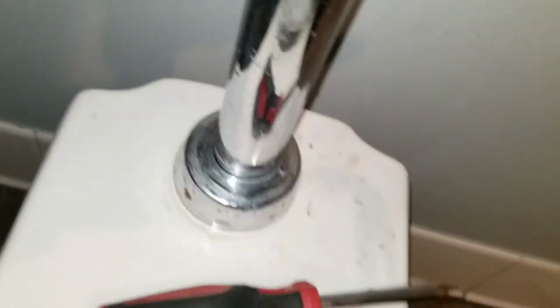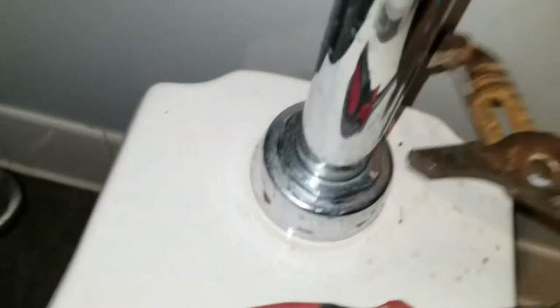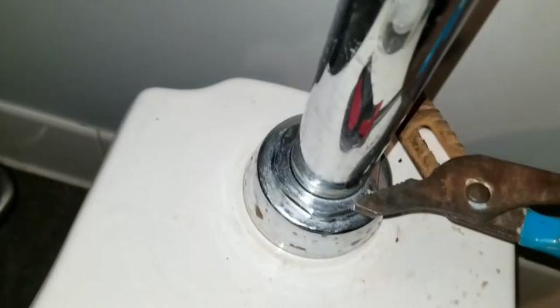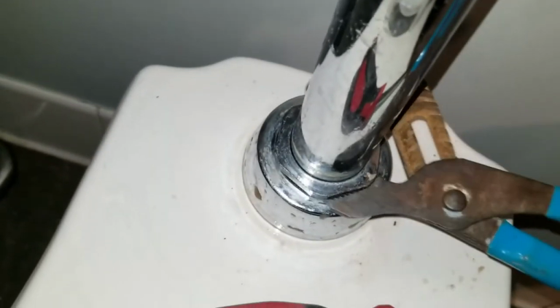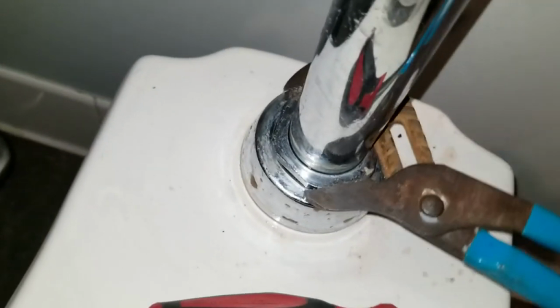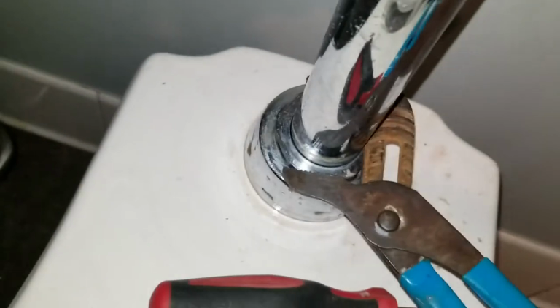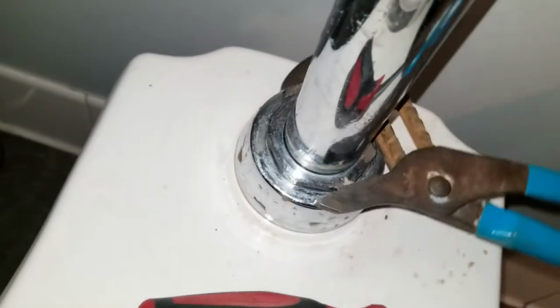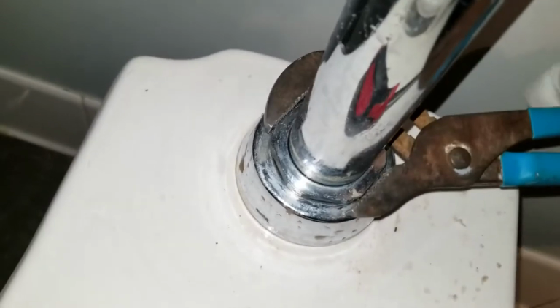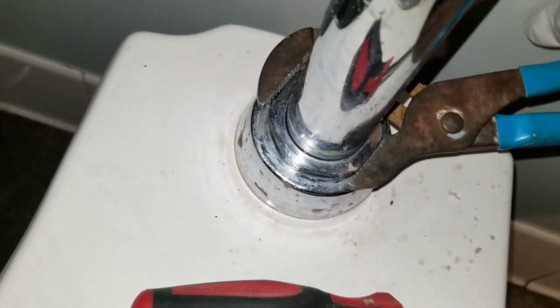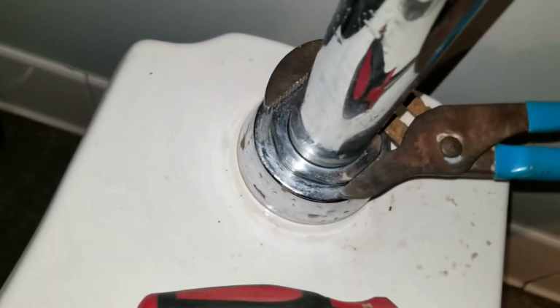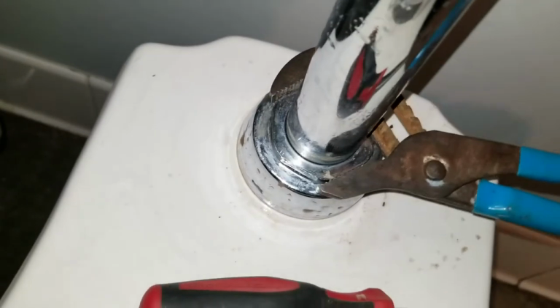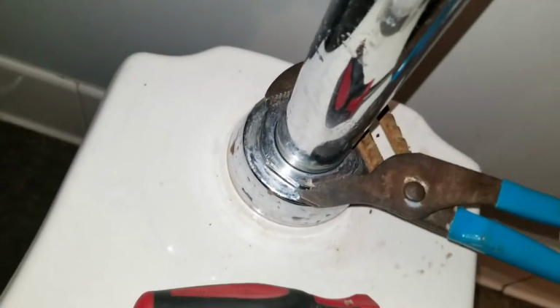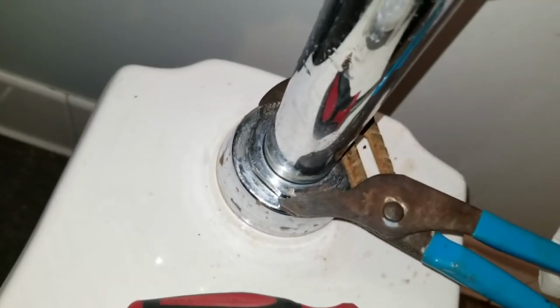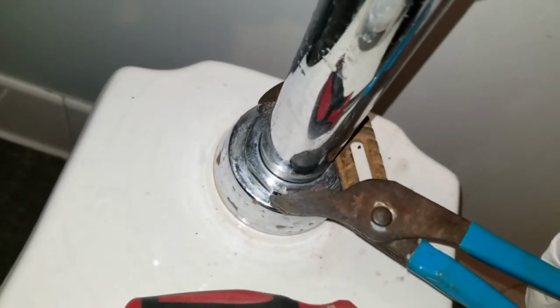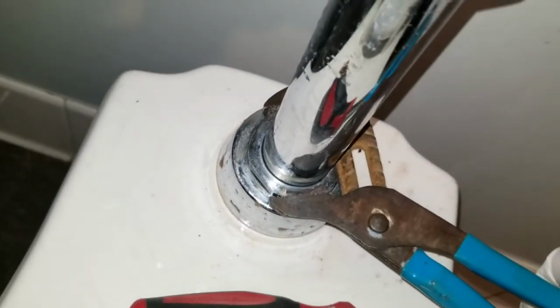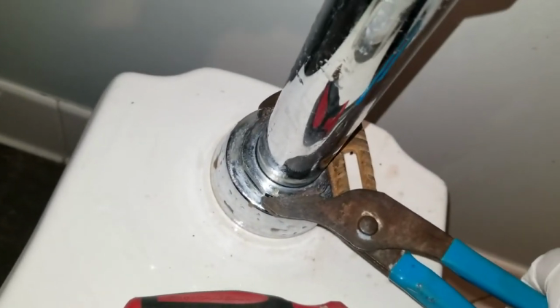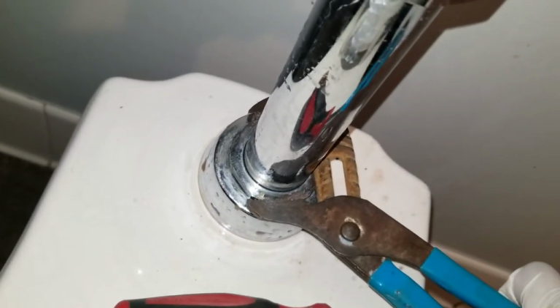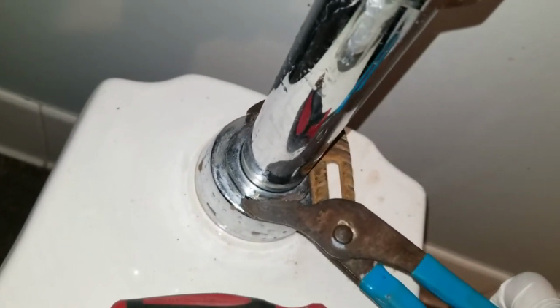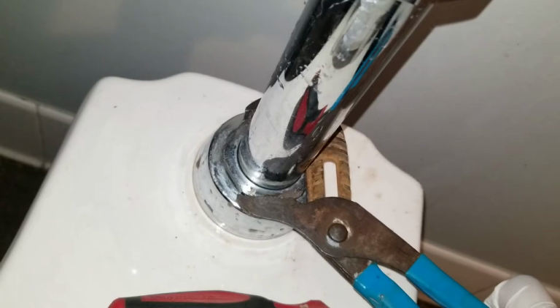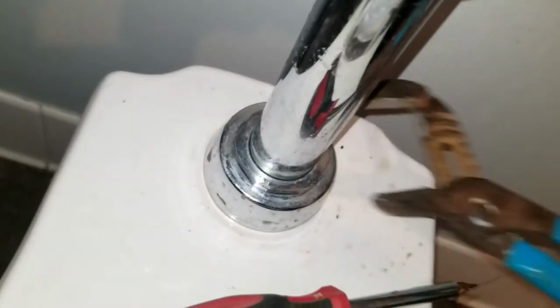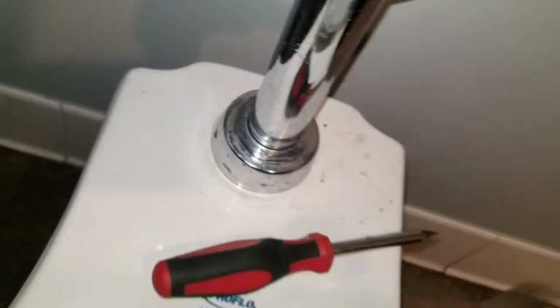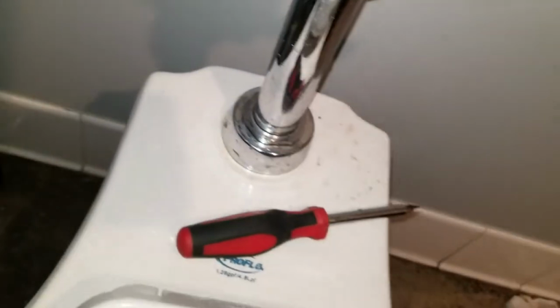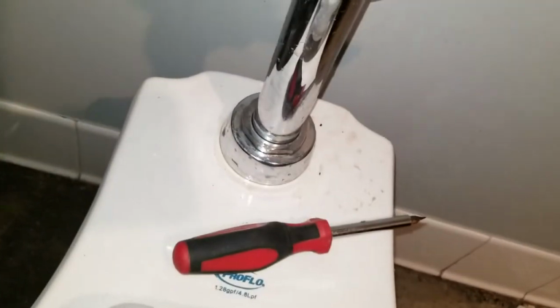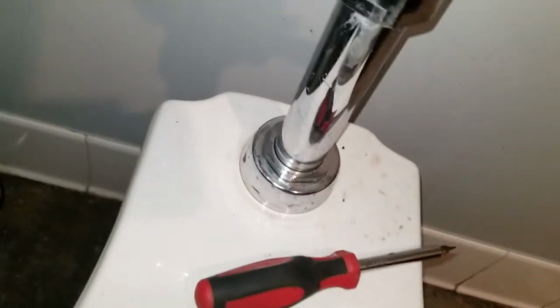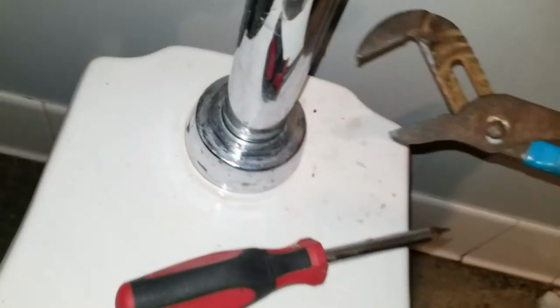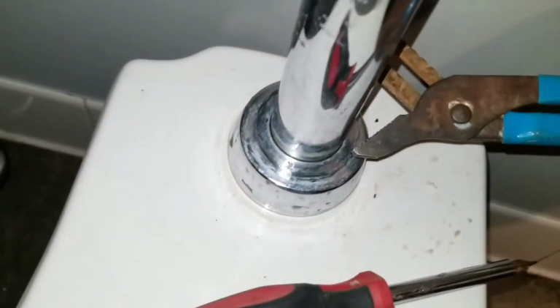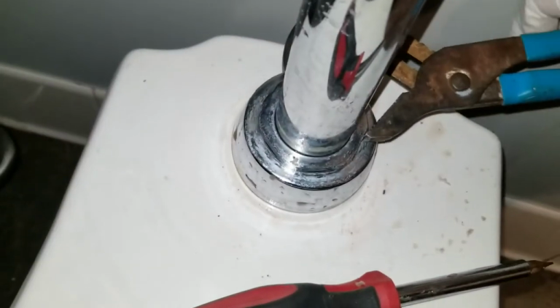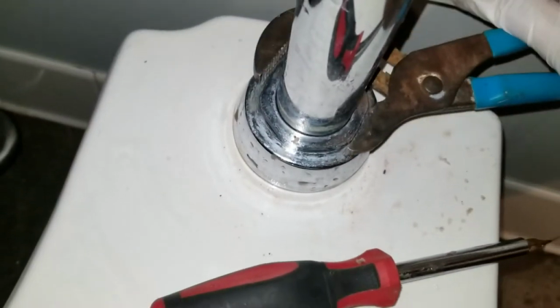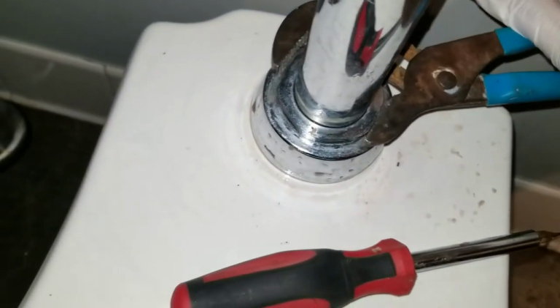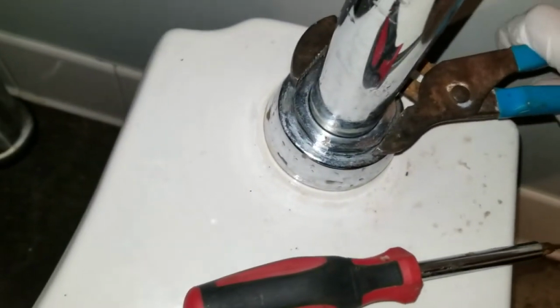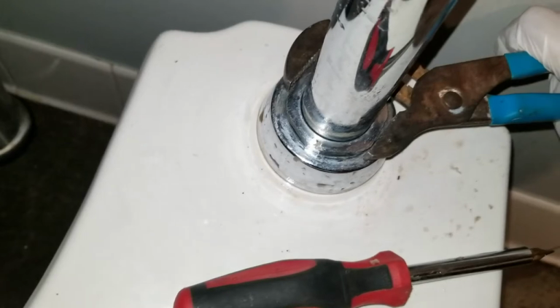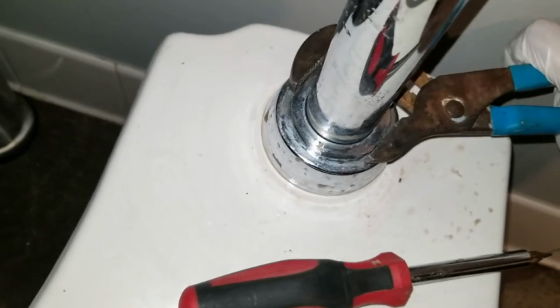If everything goes well it should be an easy fix. Righty tighty, lefty loosey. Let's tighten it just a little bit more — I don't want to over-tighten.